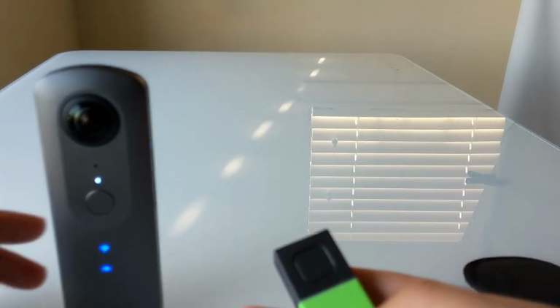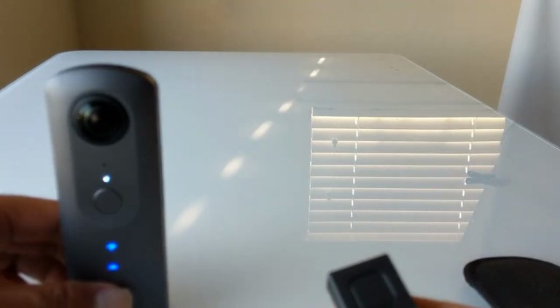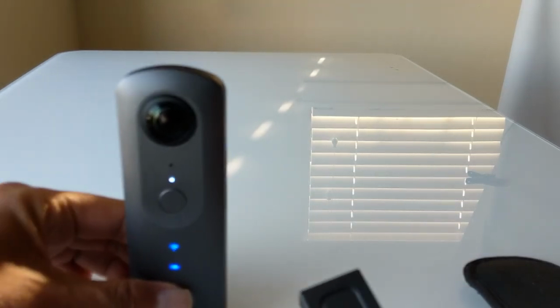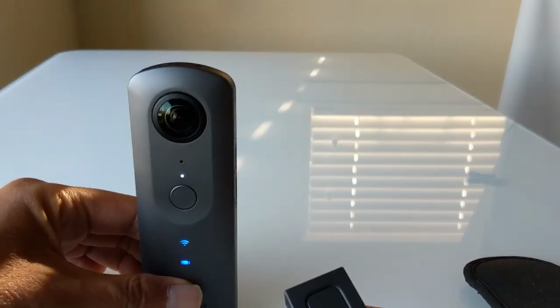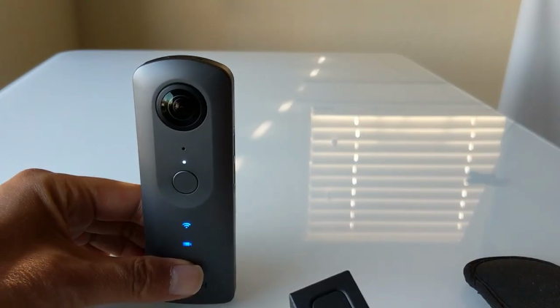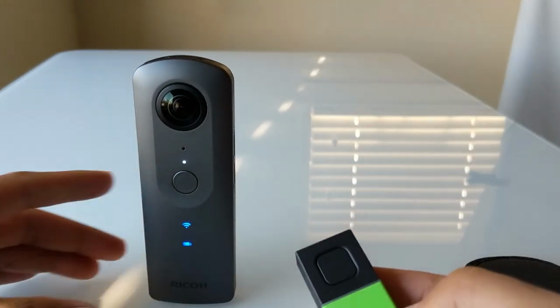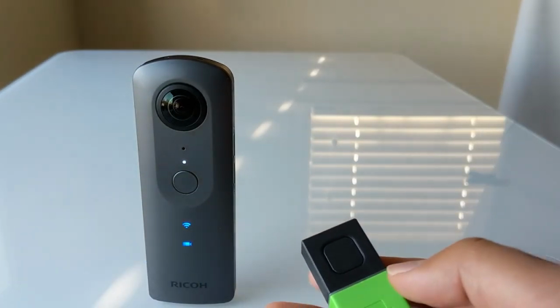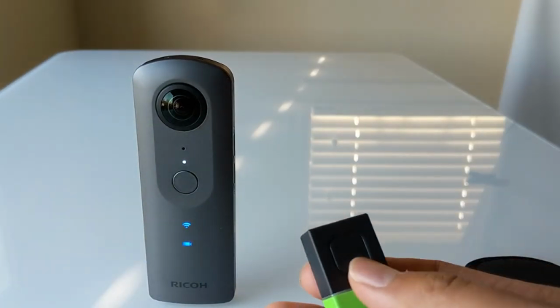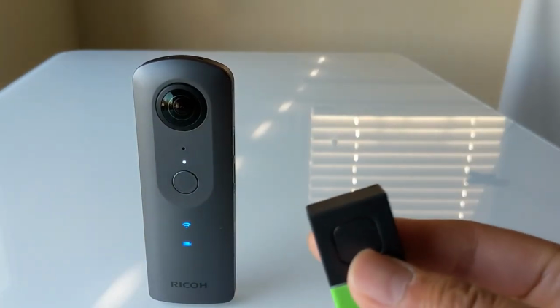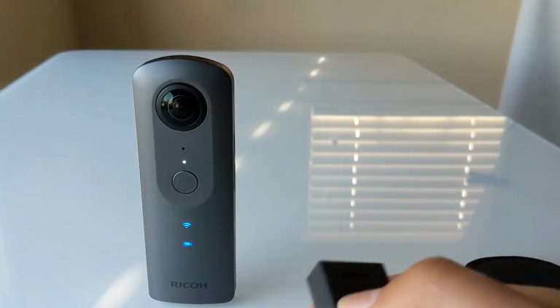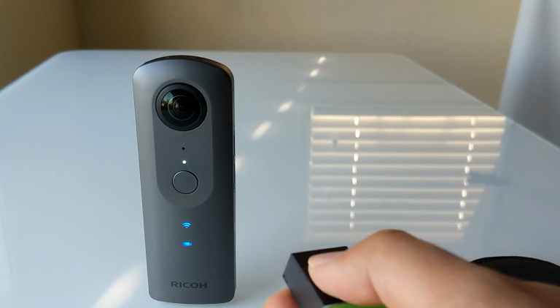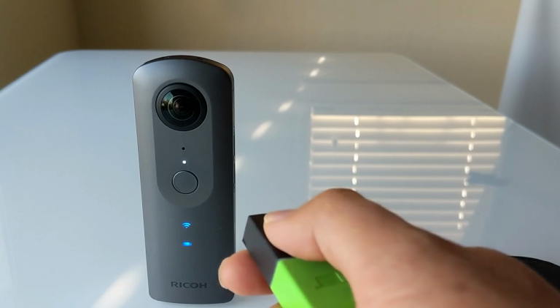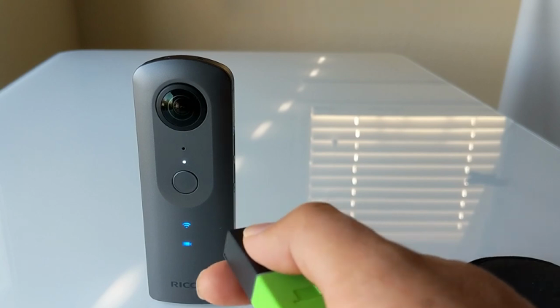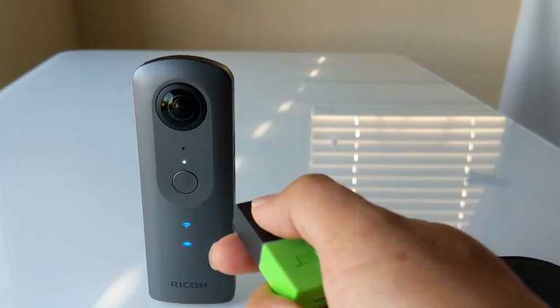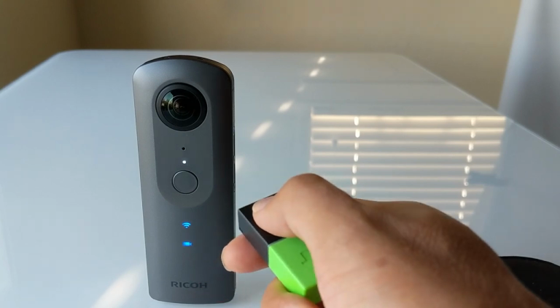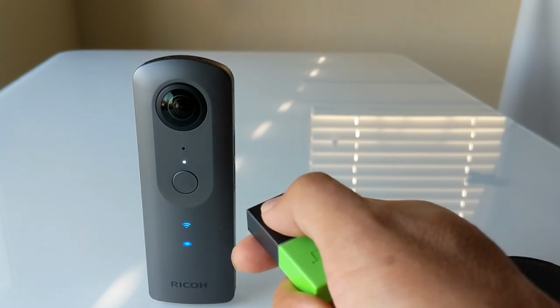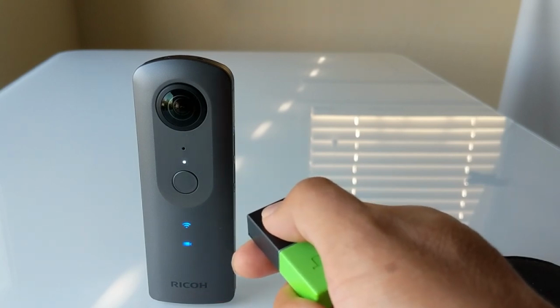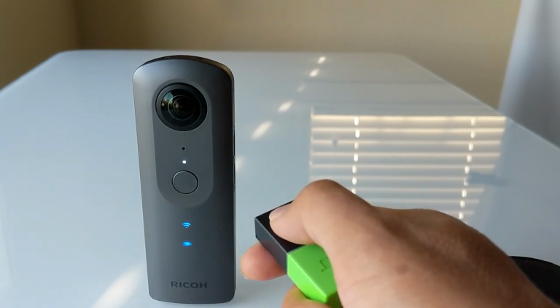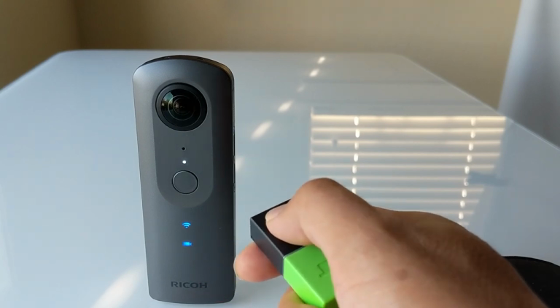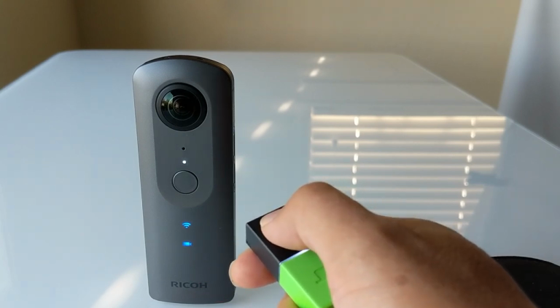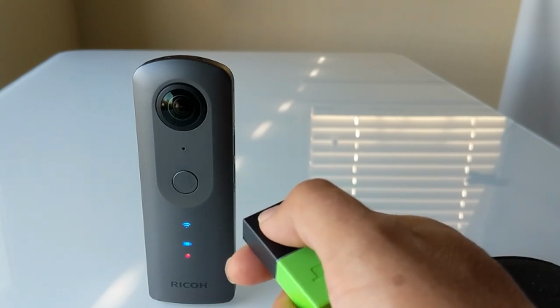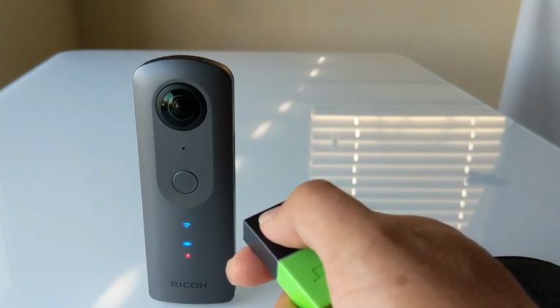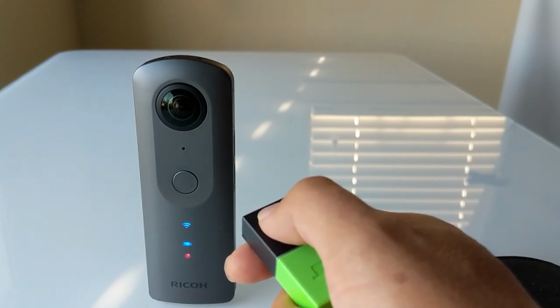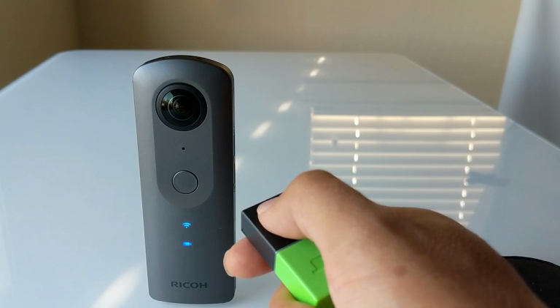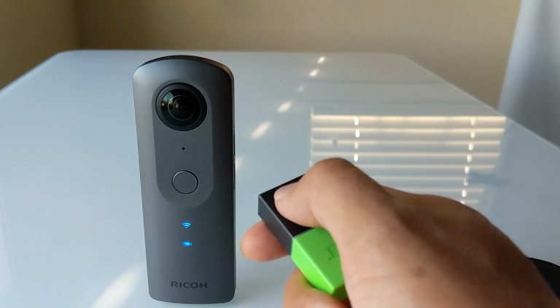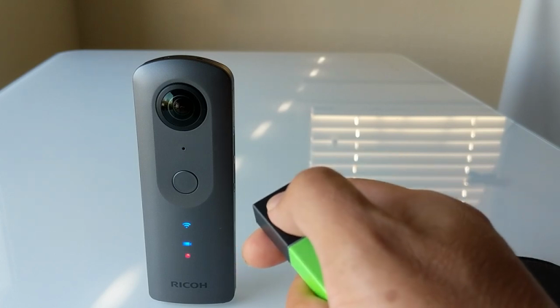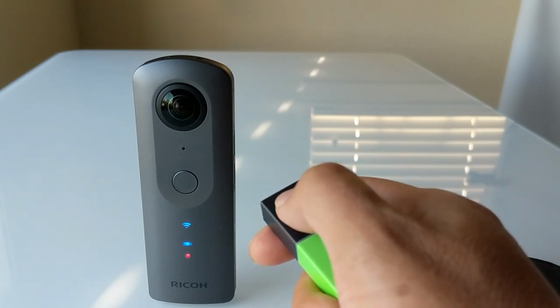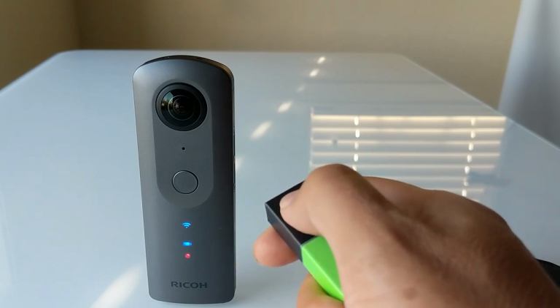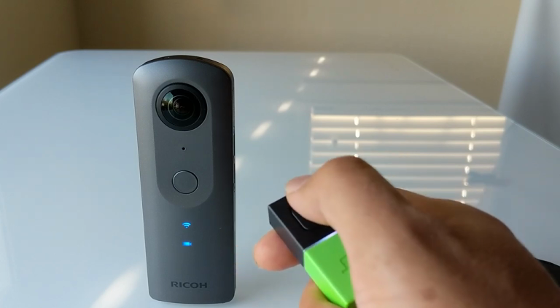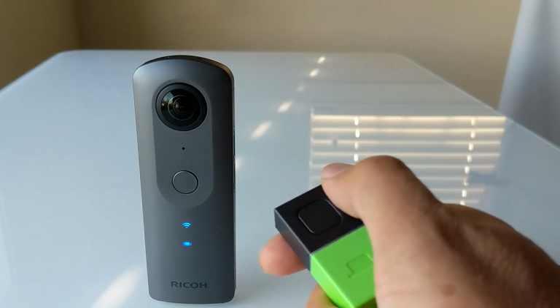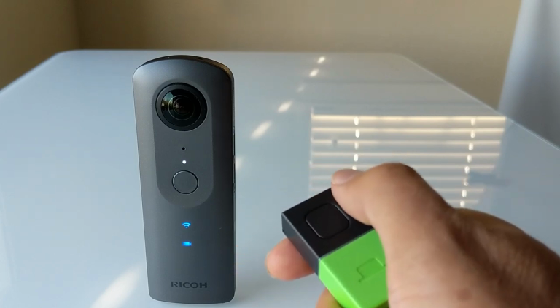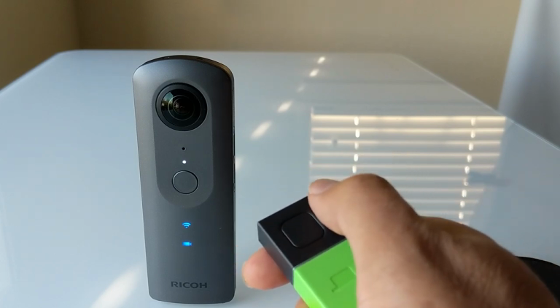Now you can press the button on the block and it will start the video. Start it — stopped.